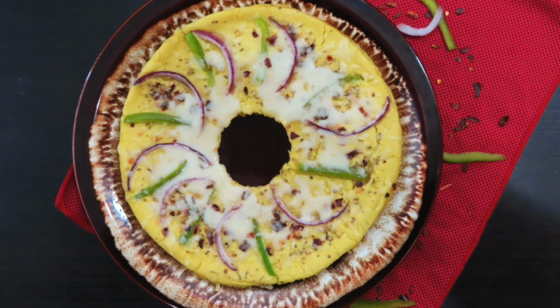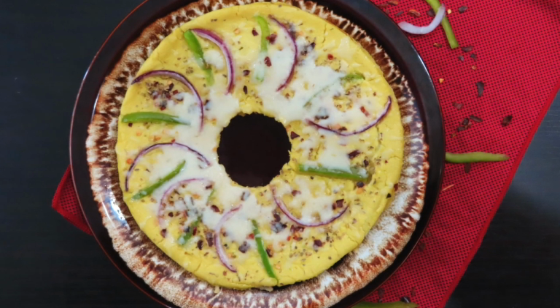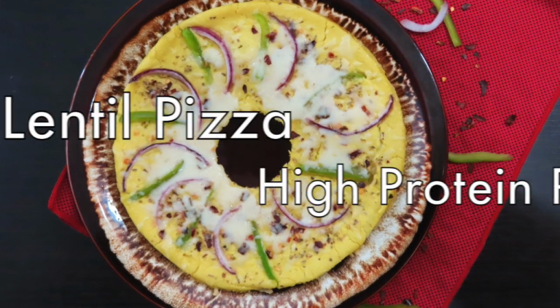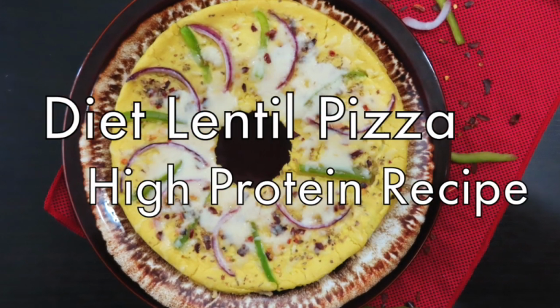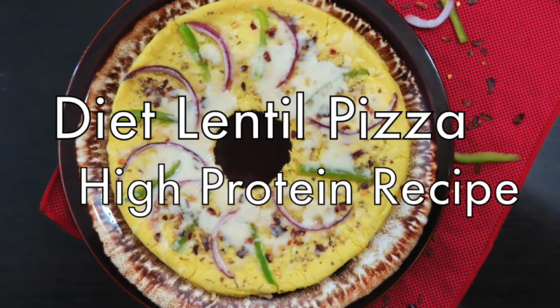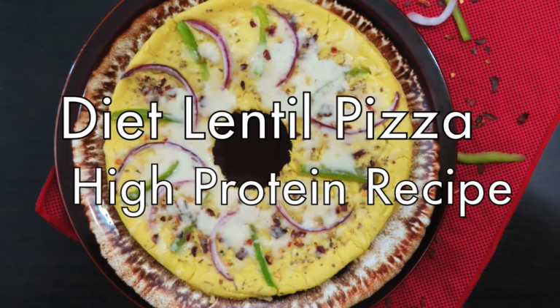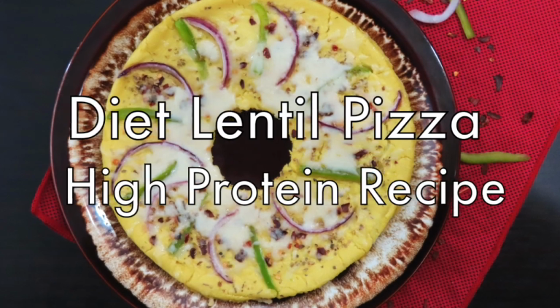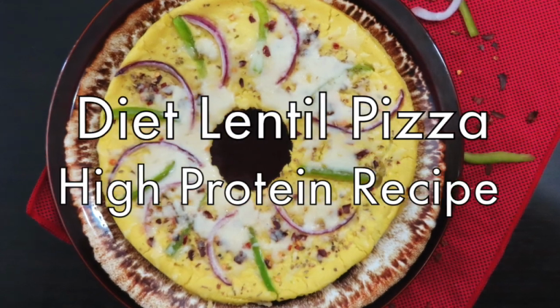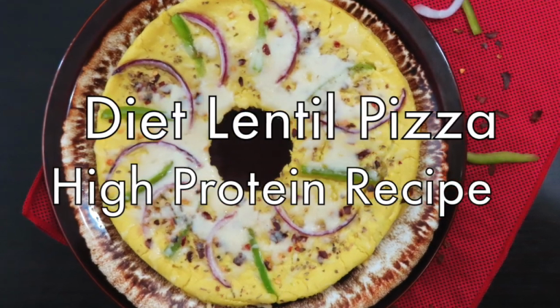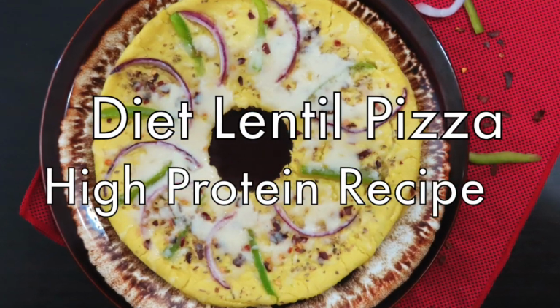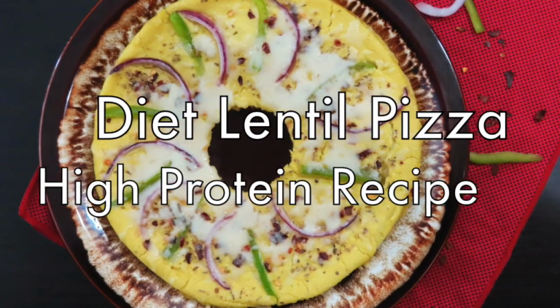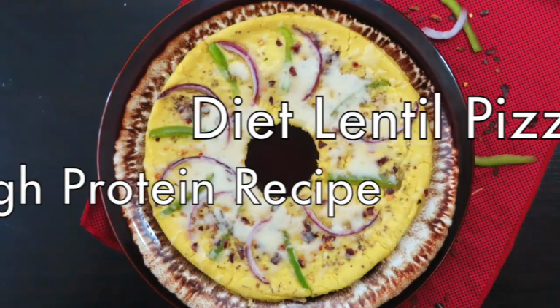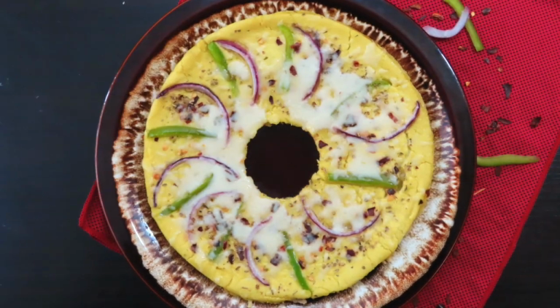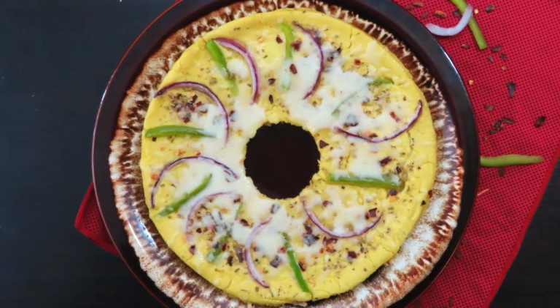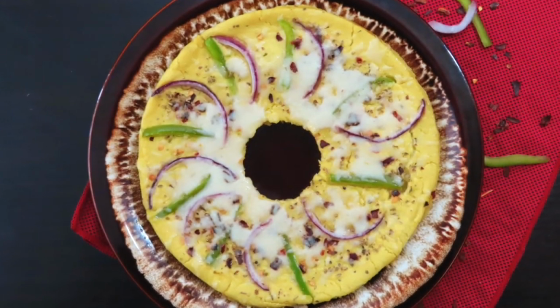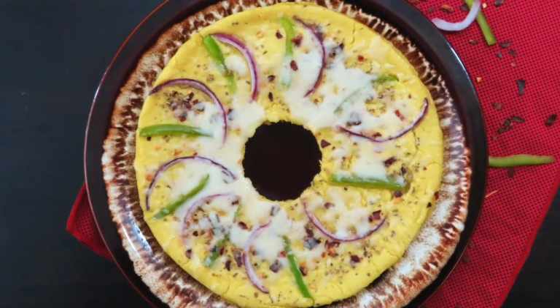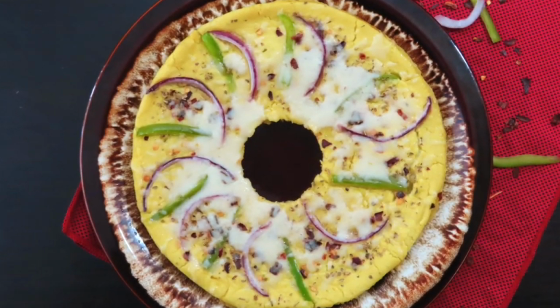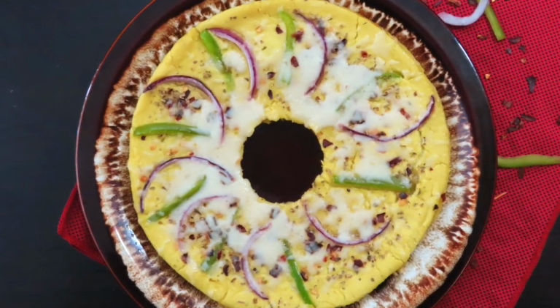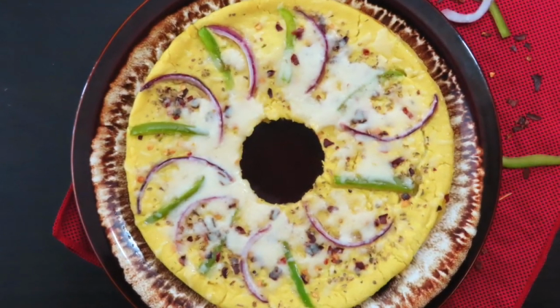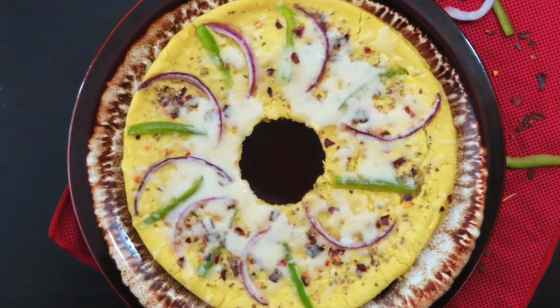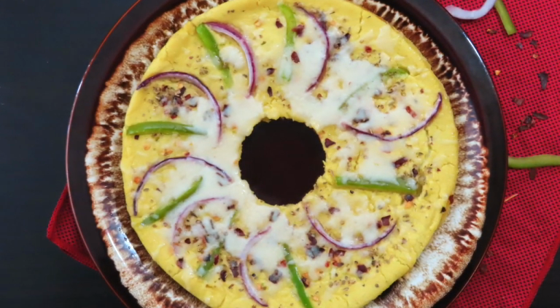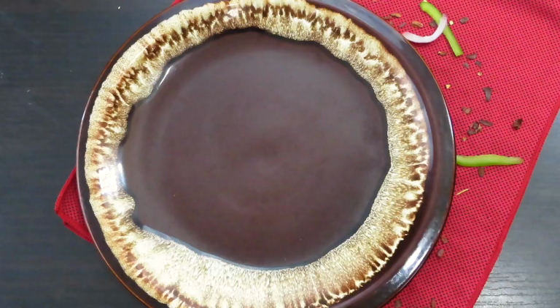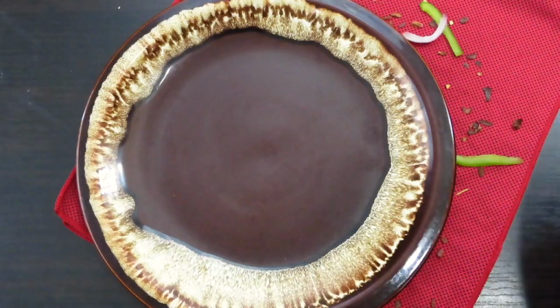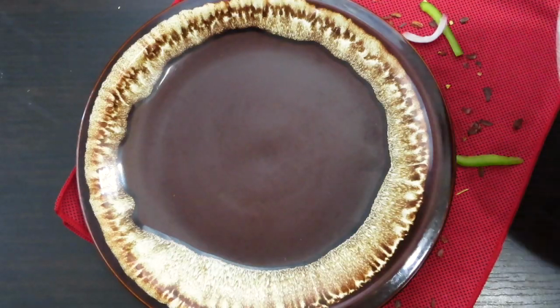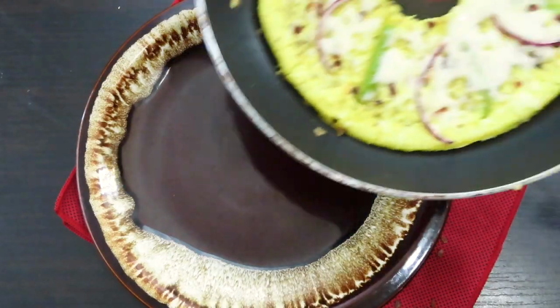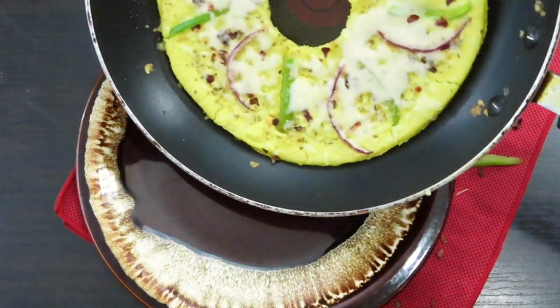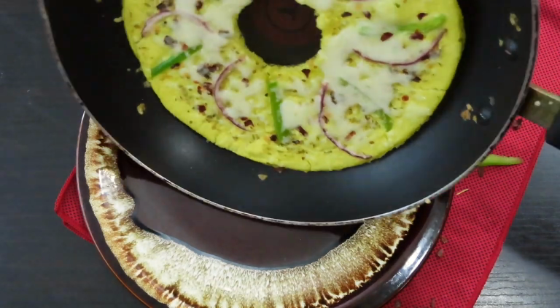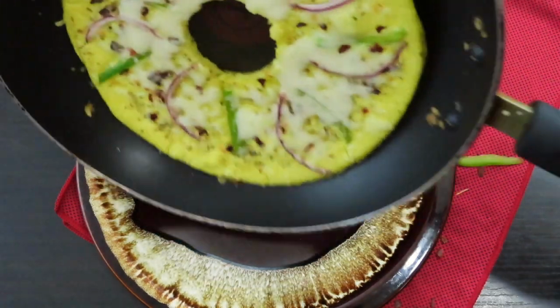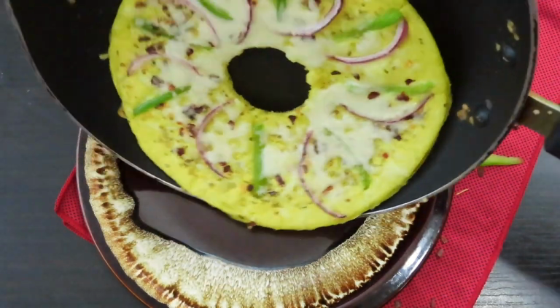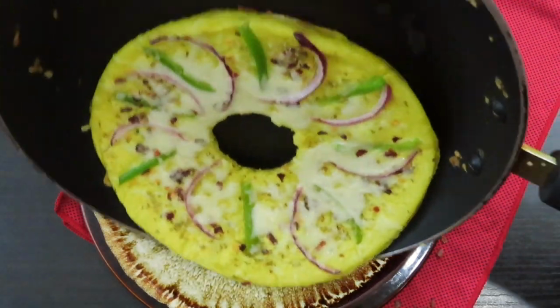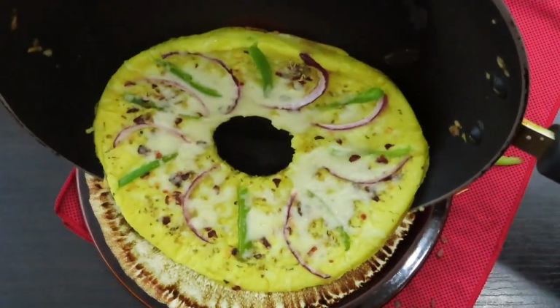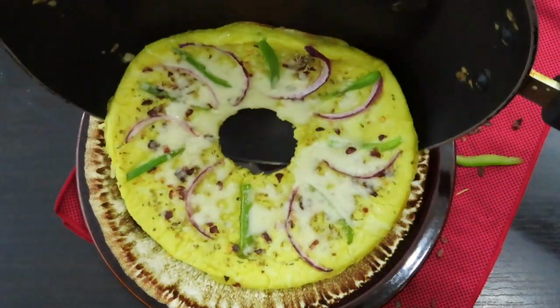Let's start with a super delicious, super healthy dals pizza. How much this pizza can be eaten — let's just show it and start making dals pizza.